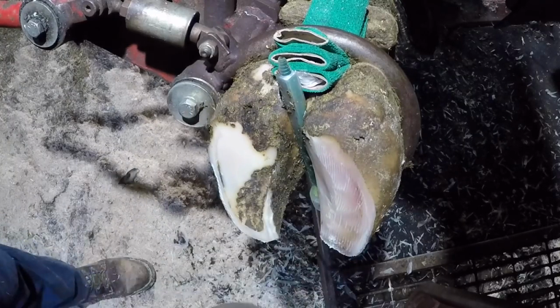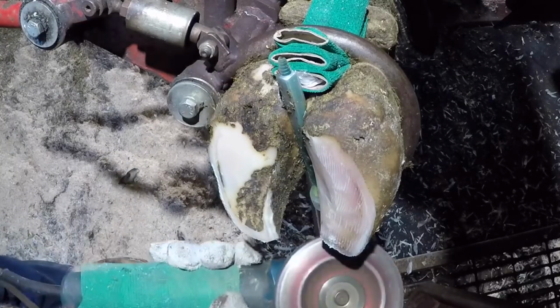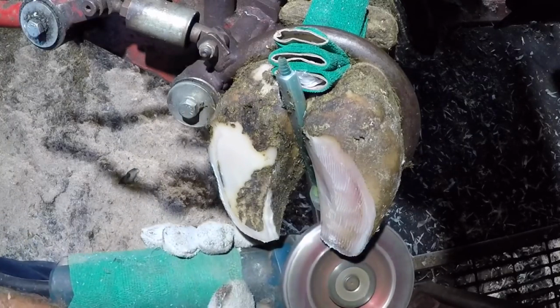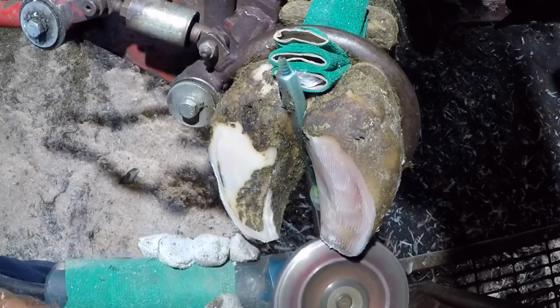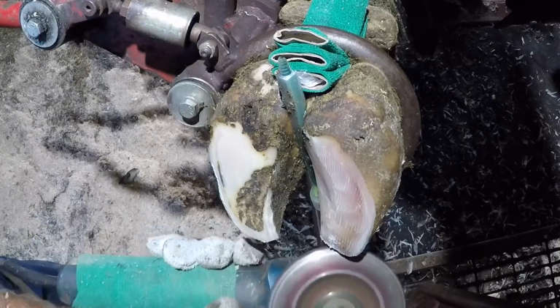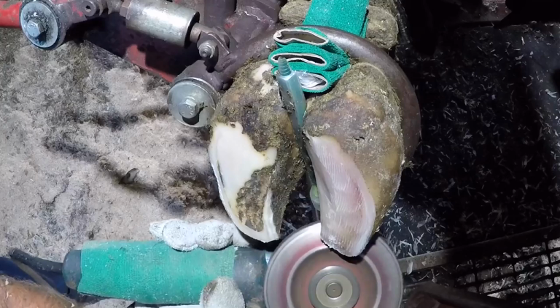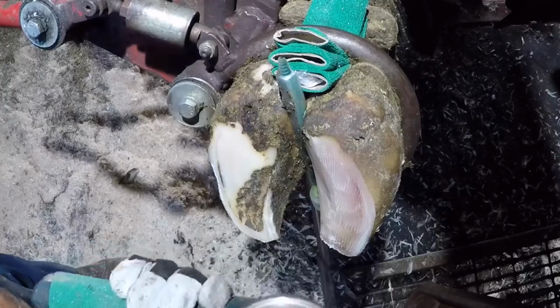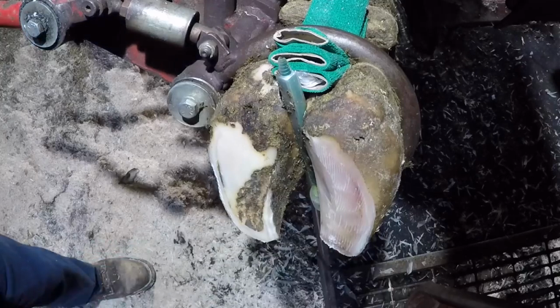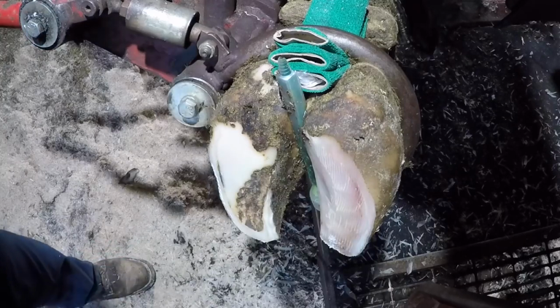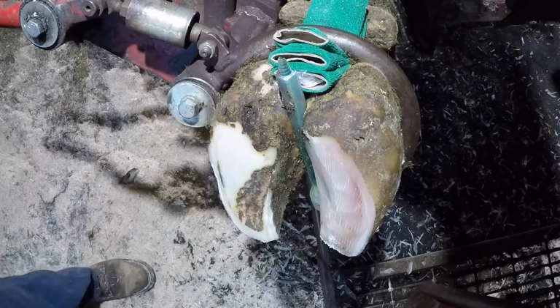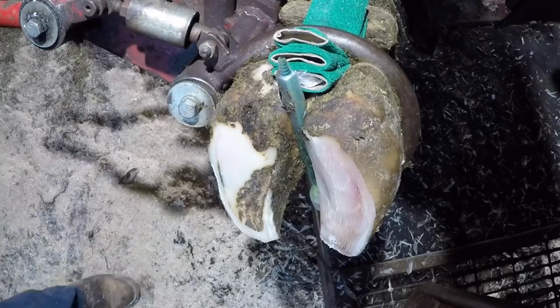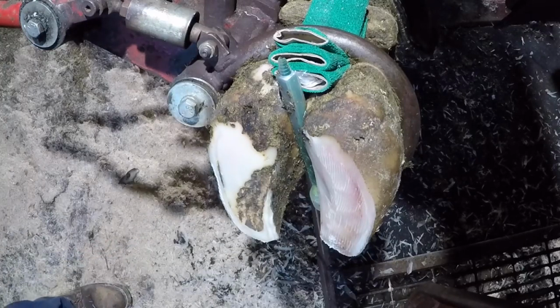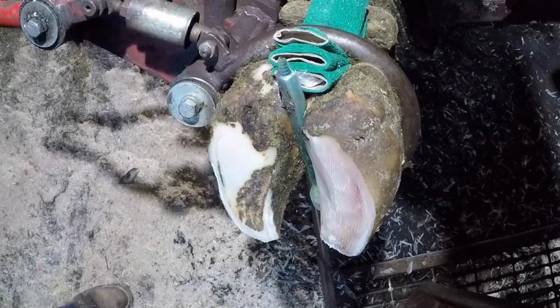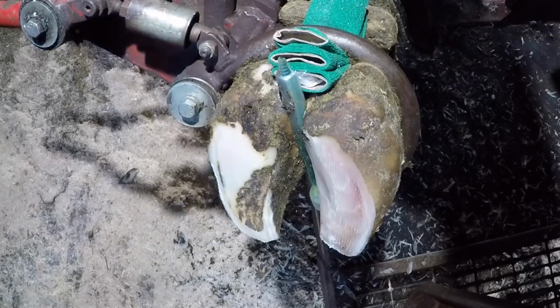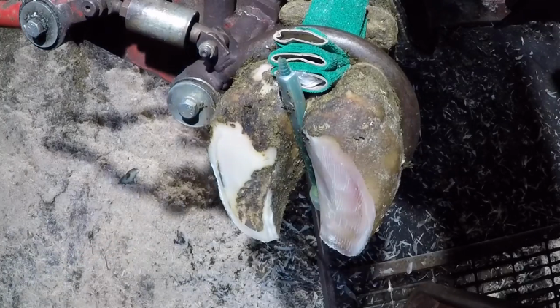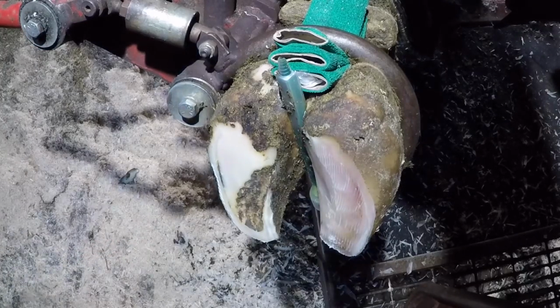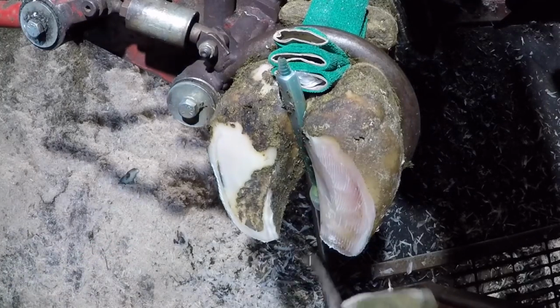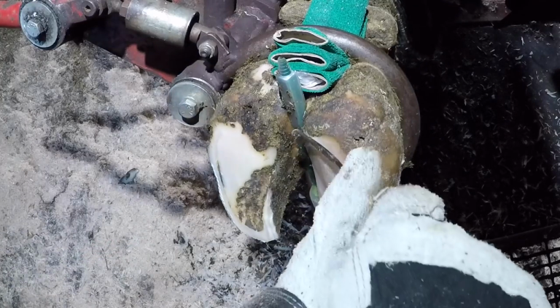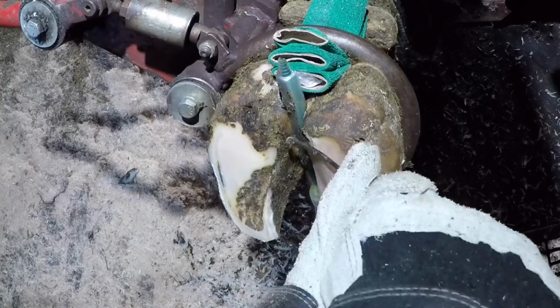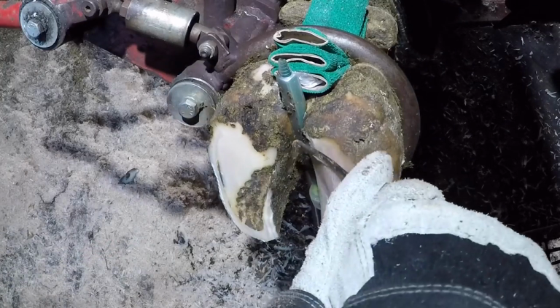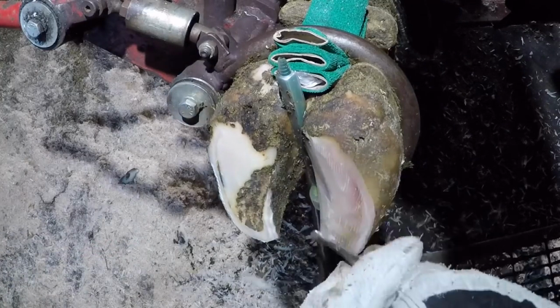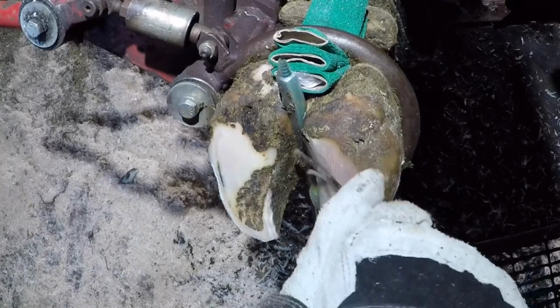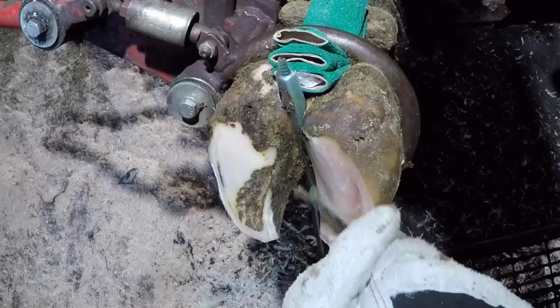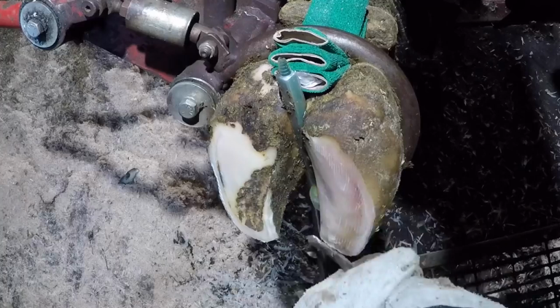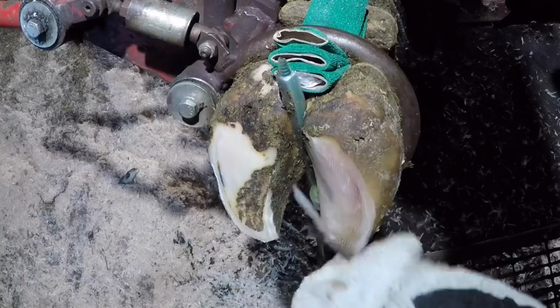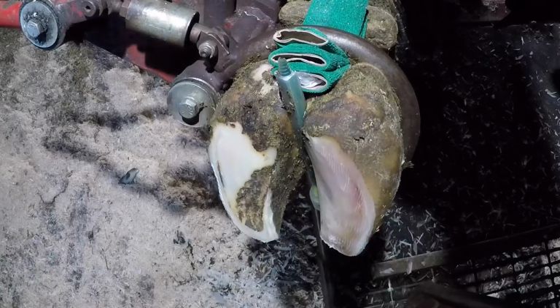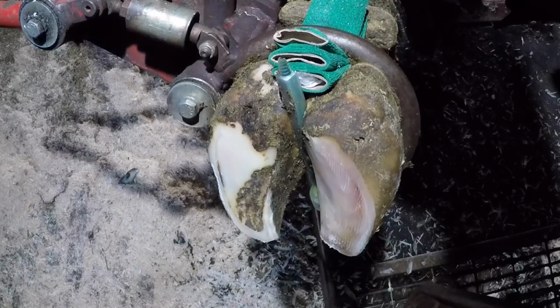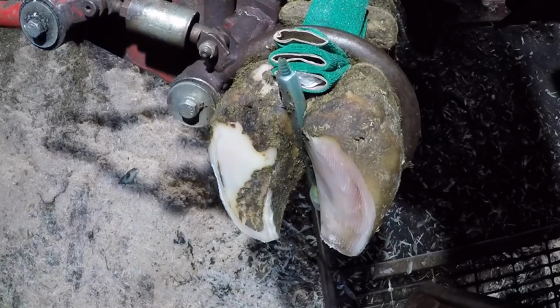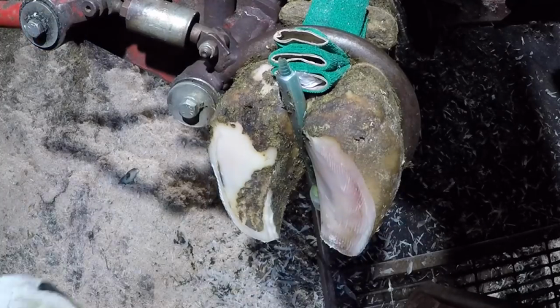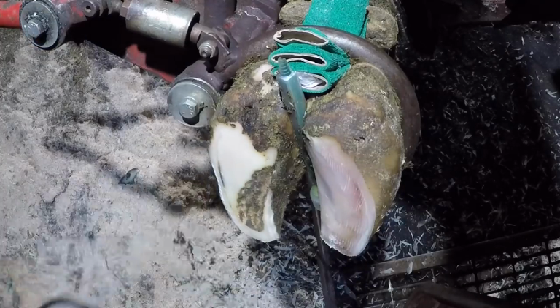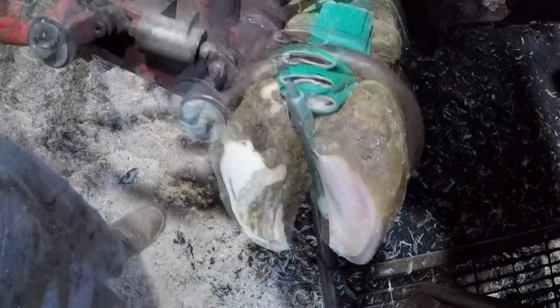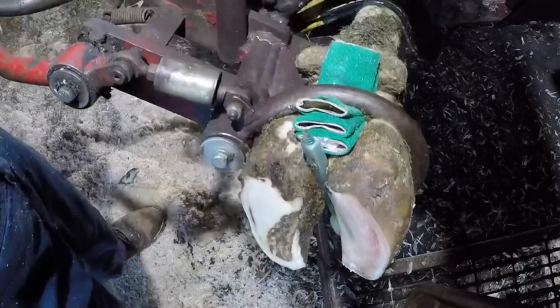You'll also notice some redness in this claw, and that's from the pedal bone on the inside putting unnatural pressures on the corium. That coloring then manifests into the new hoof horn that it produces.